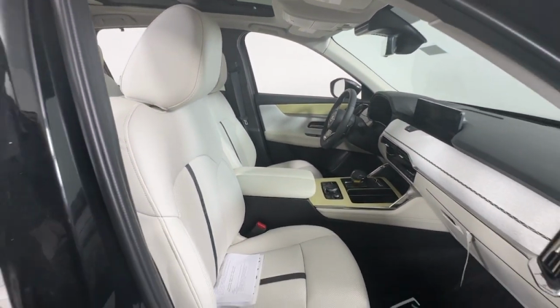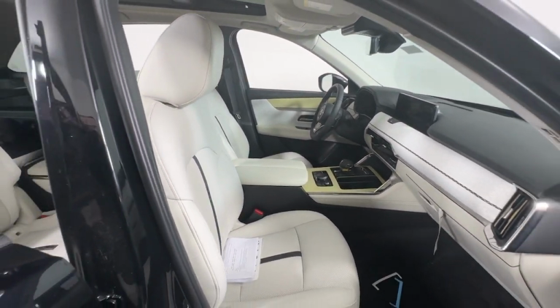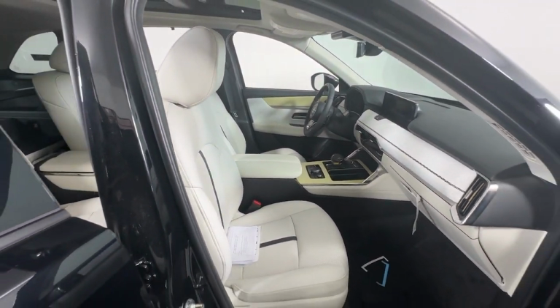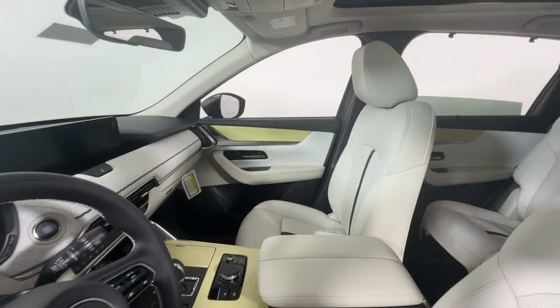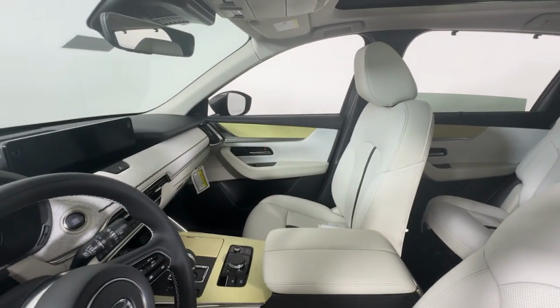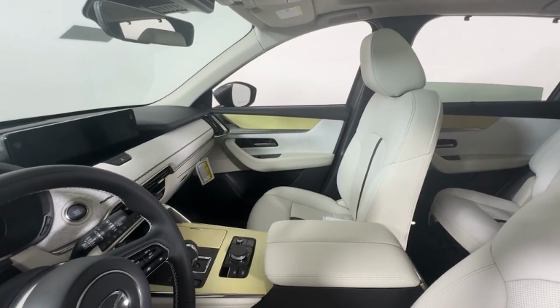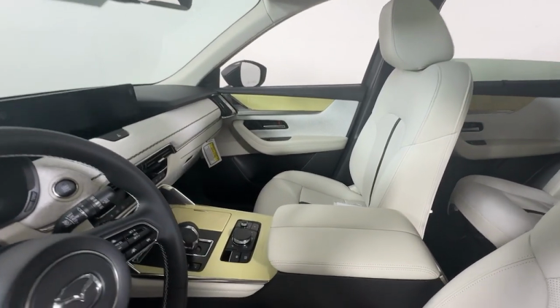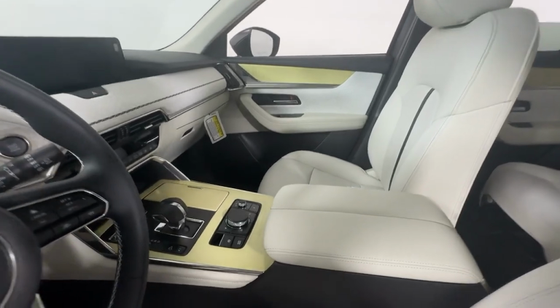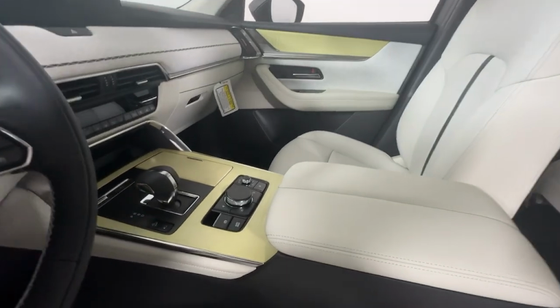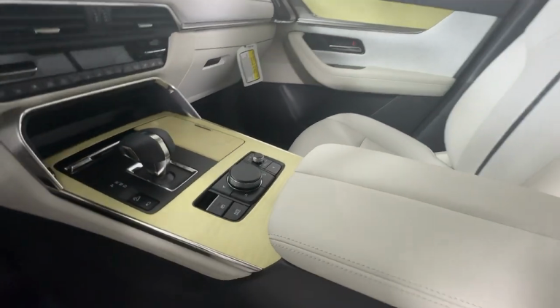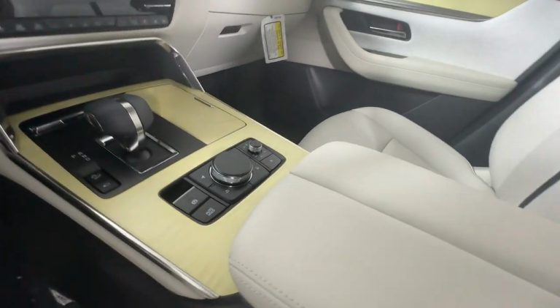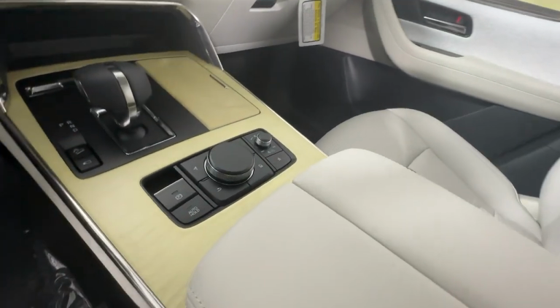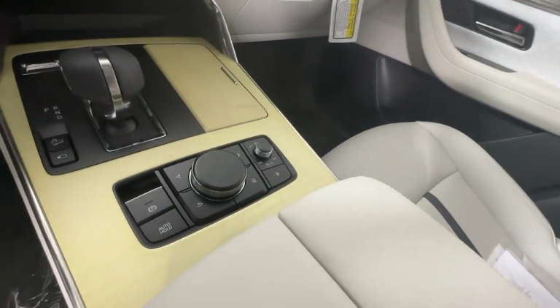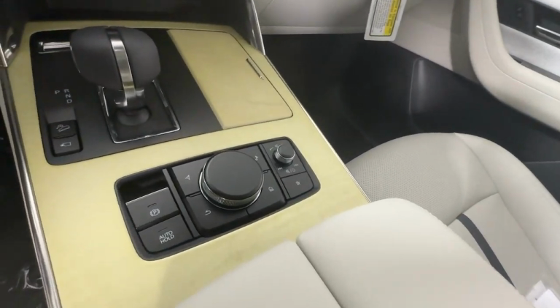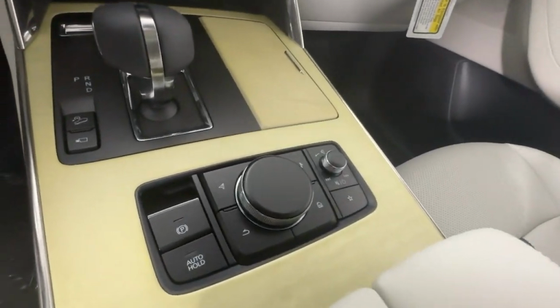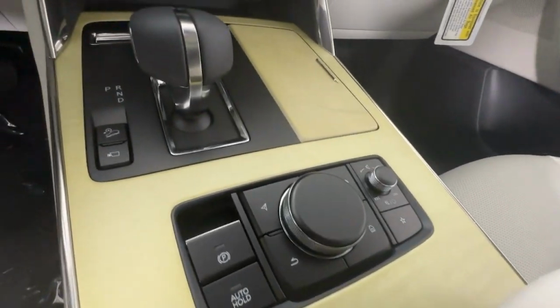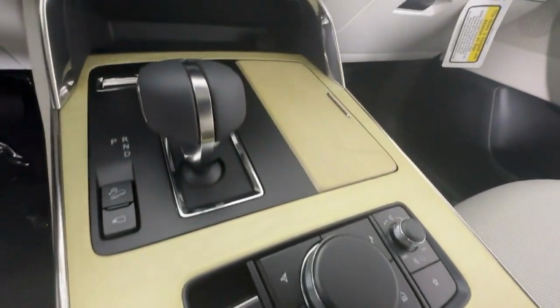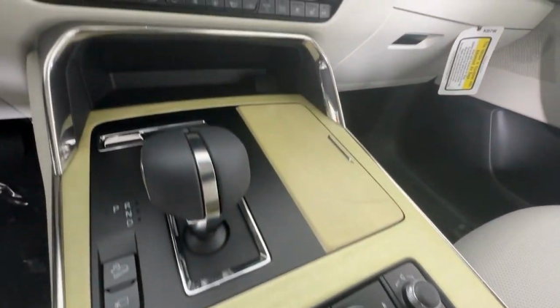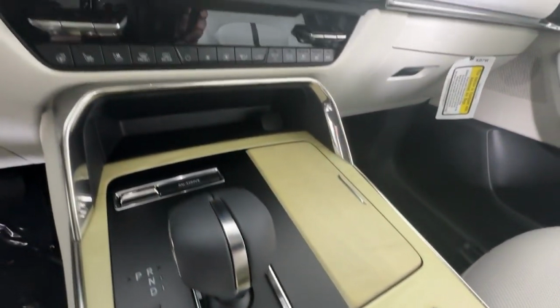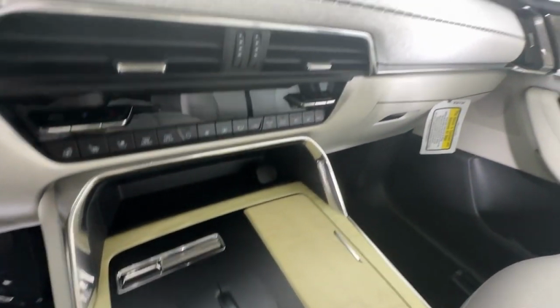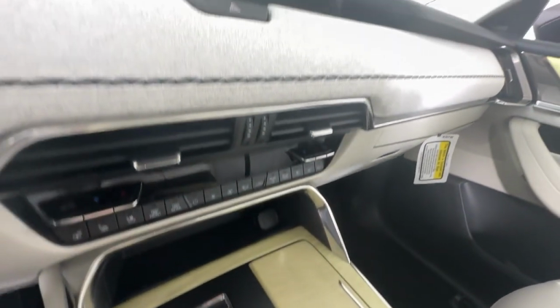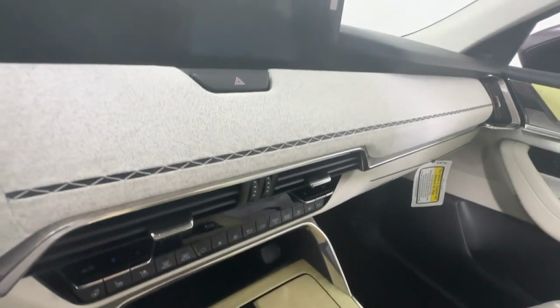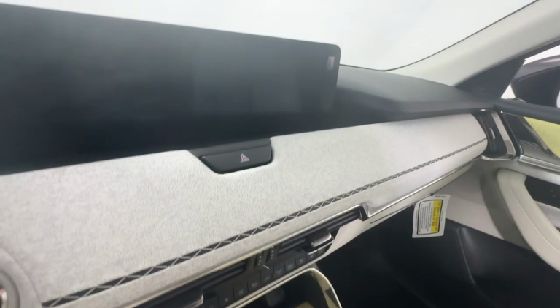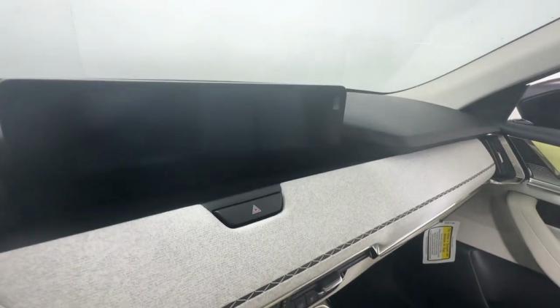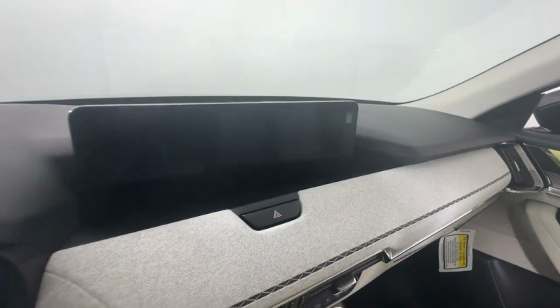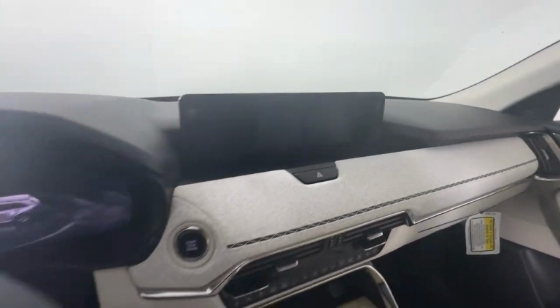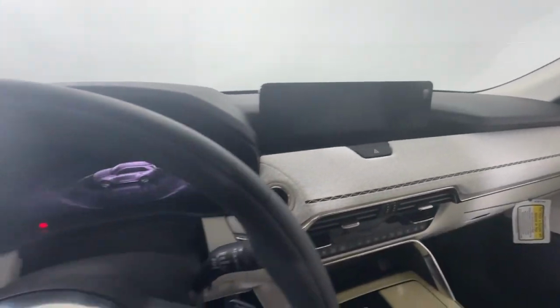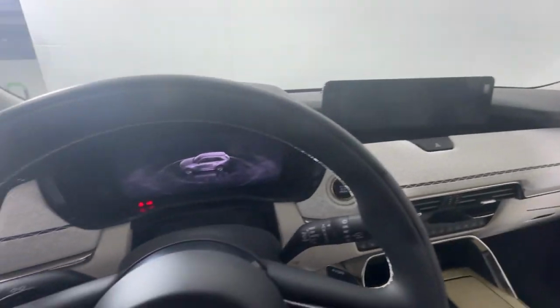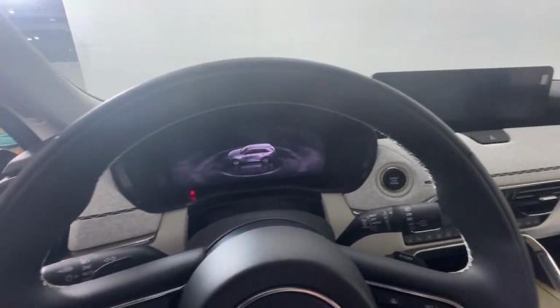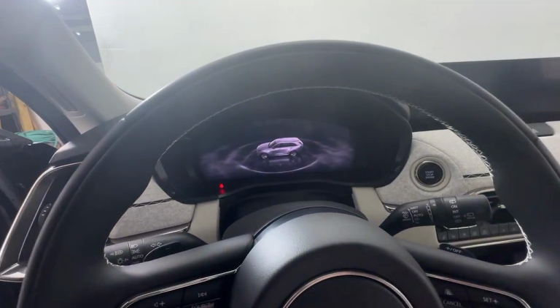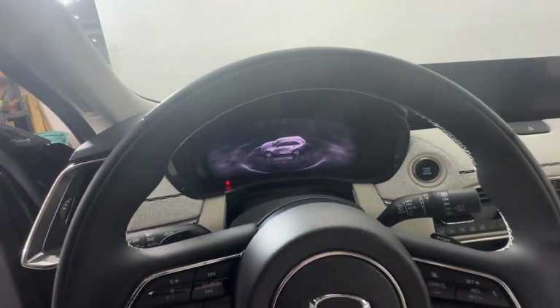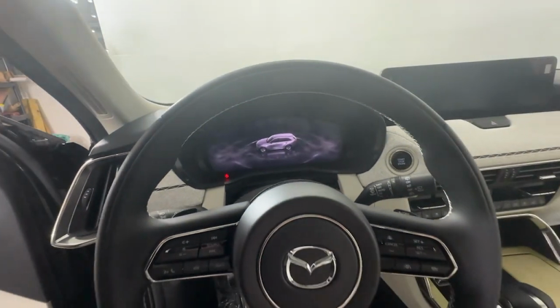Luxury blends beautifully with family-friendly versatility in this striking CX-90. See for yourself when you take it out for a test drive. Our professional staff looks forward to giving you excellent service.